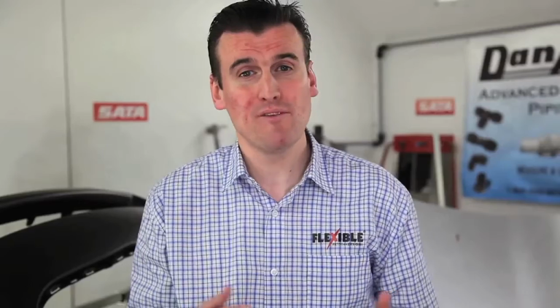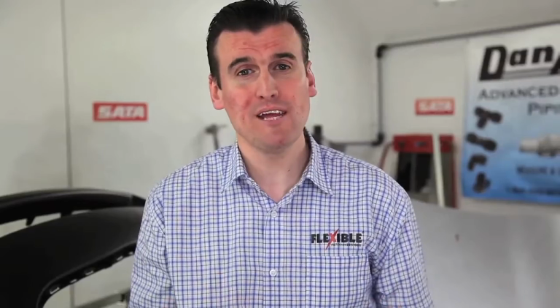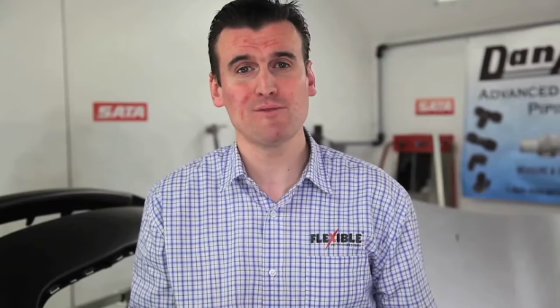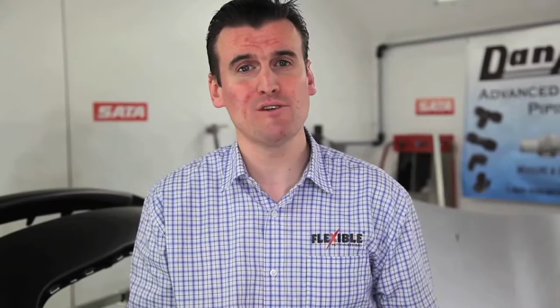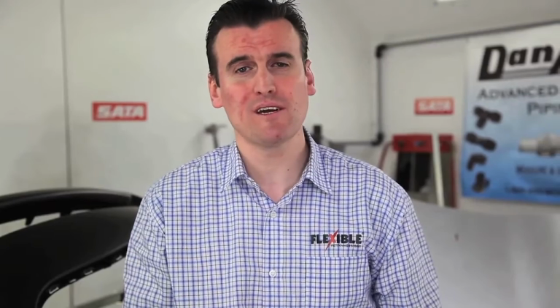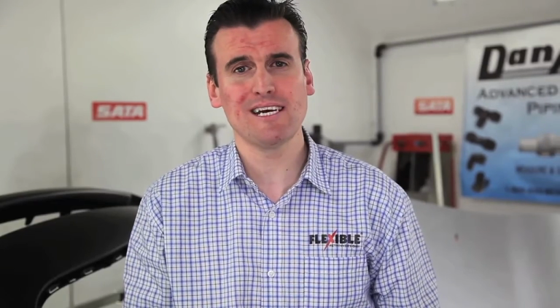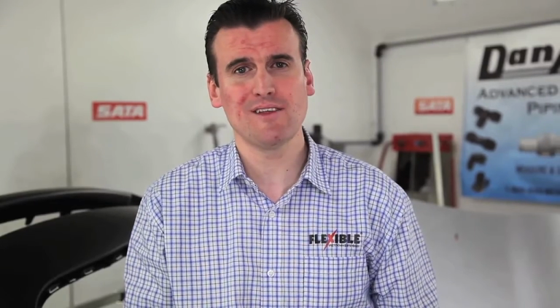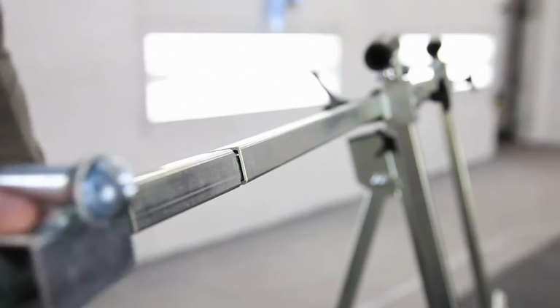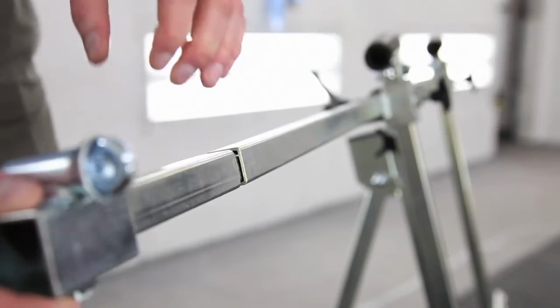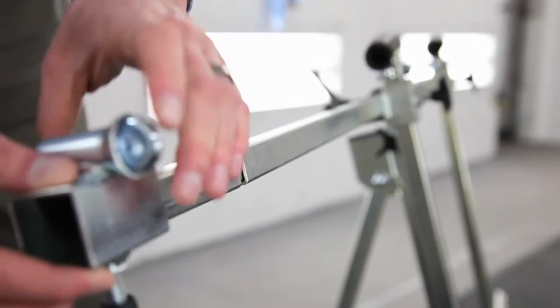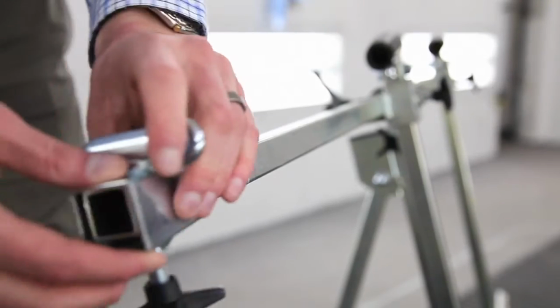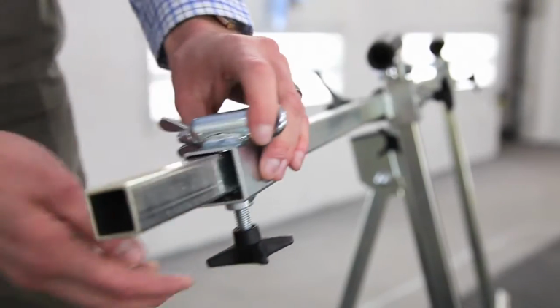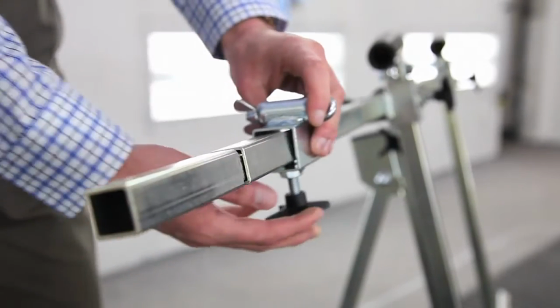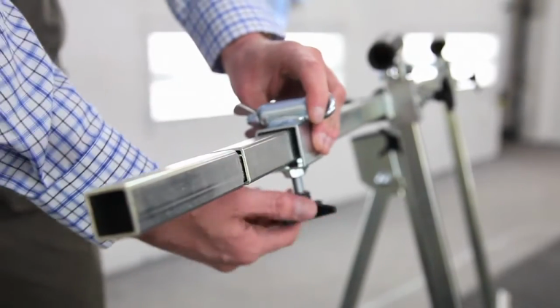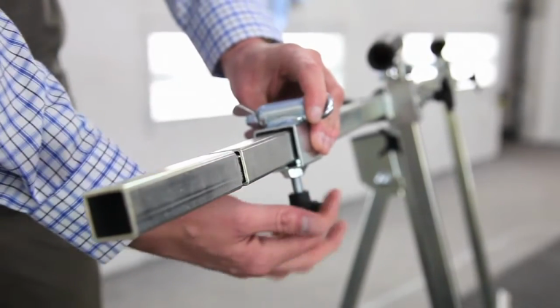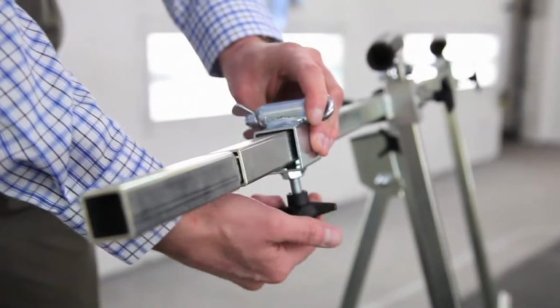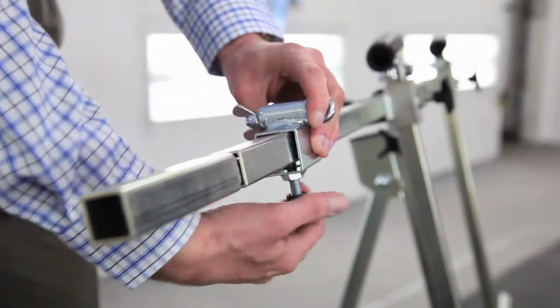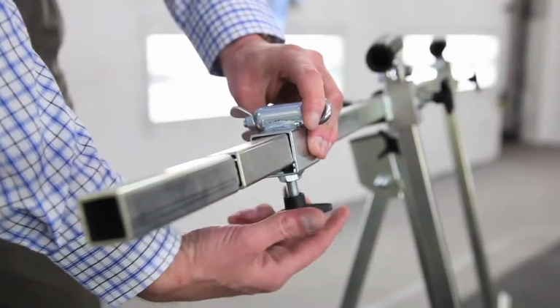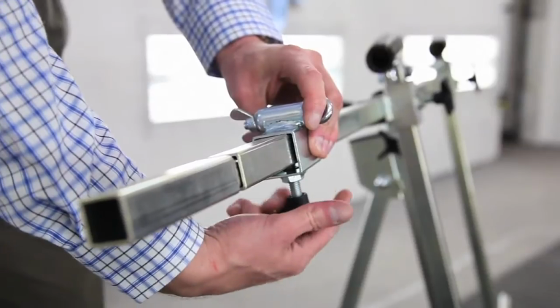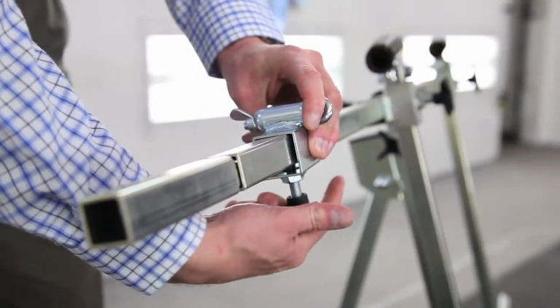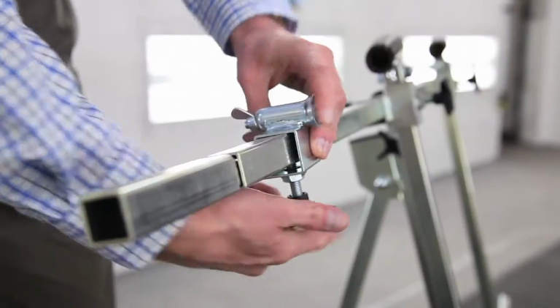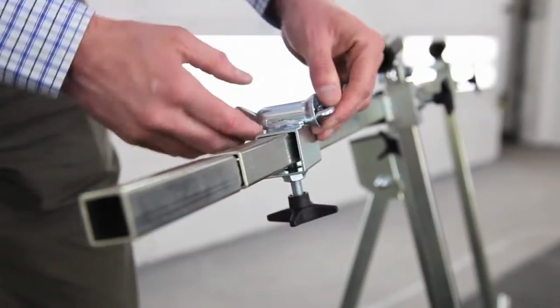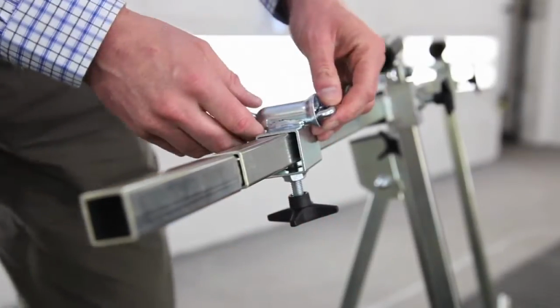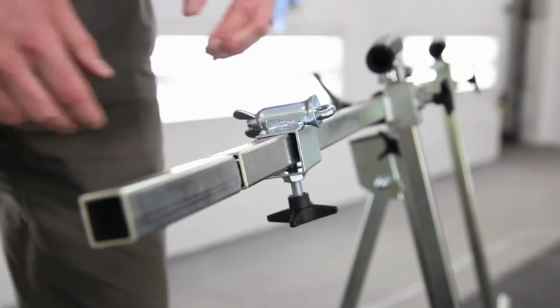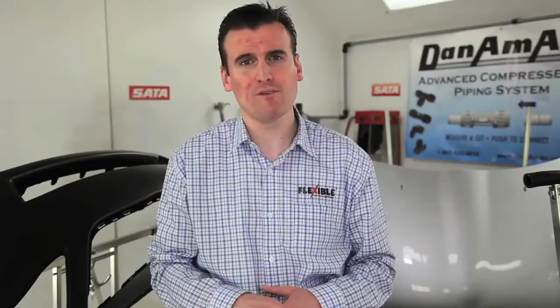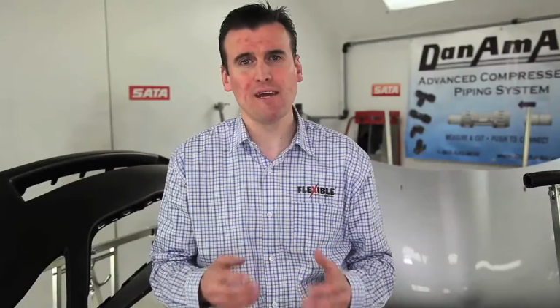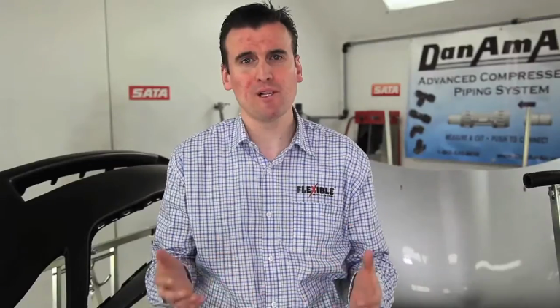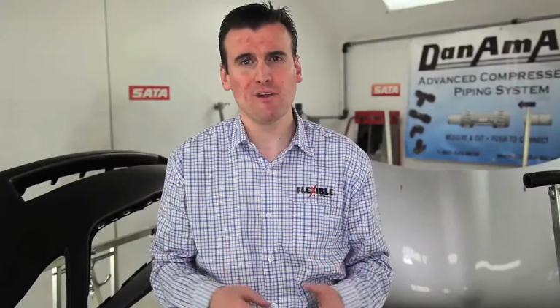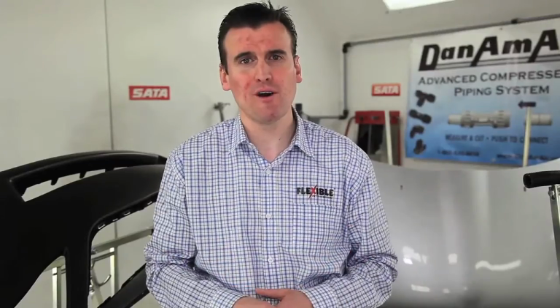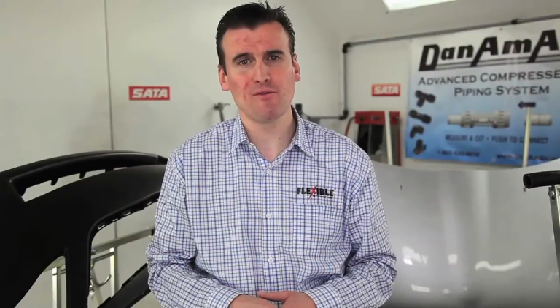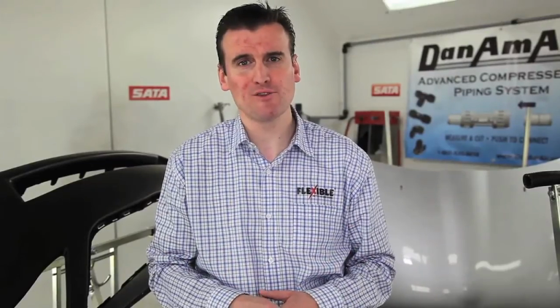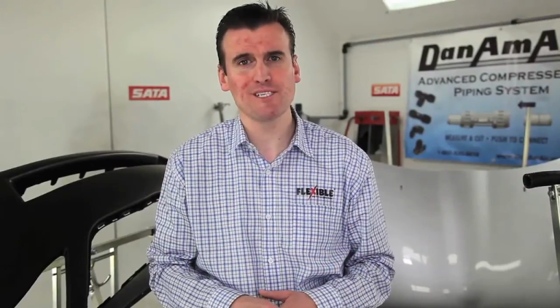We have plenty of customers in Europe that can attest to that. The plastic knobs and handles on our stands, the only parts that are not nickel plated, also are pointed and therefore the paint can build up for longer on them before you need to replace them.